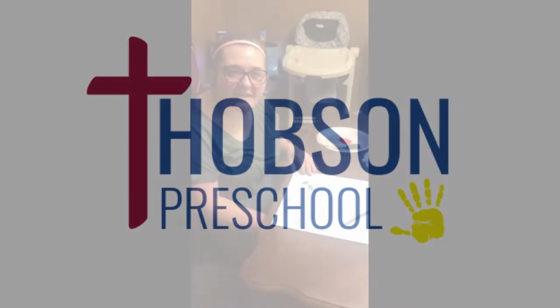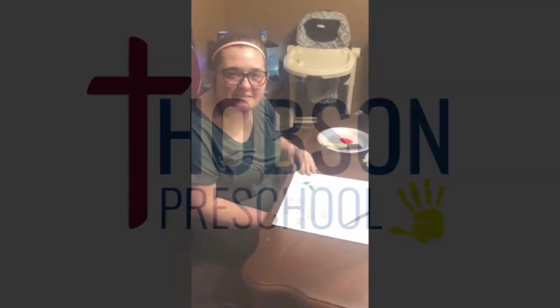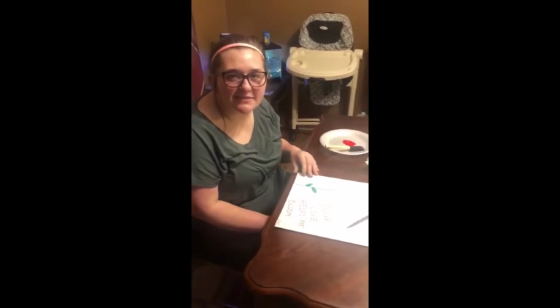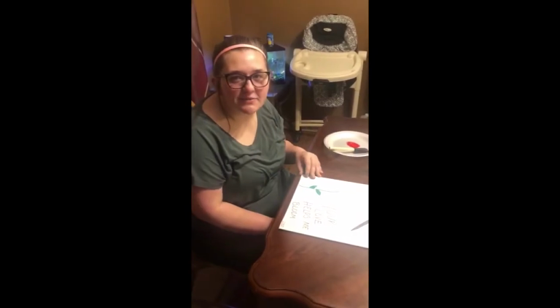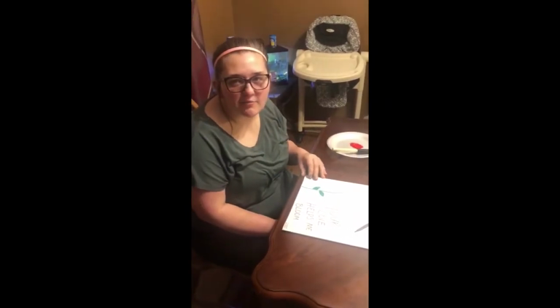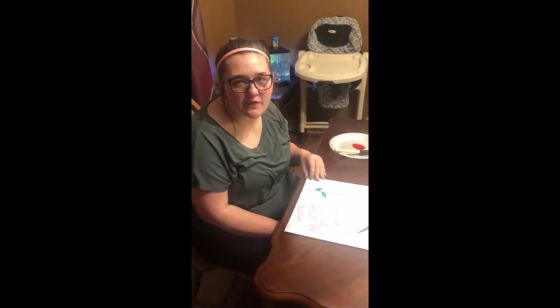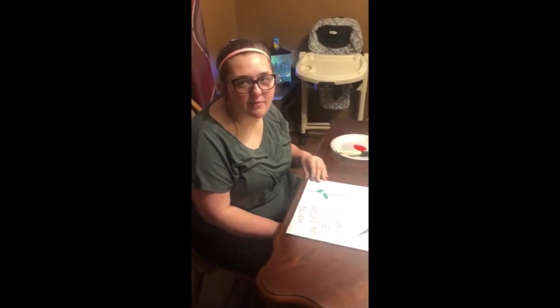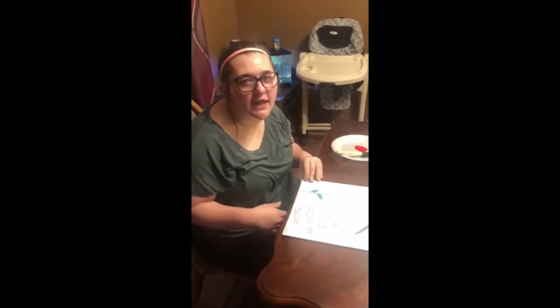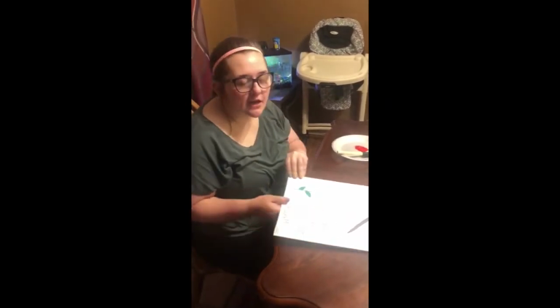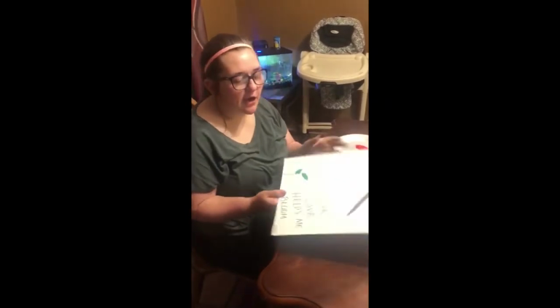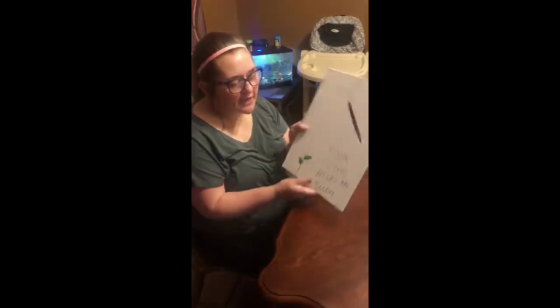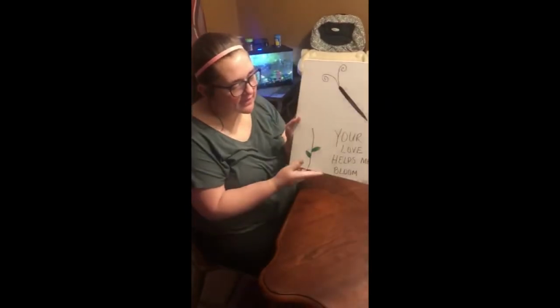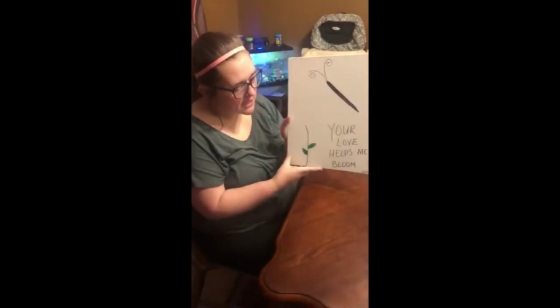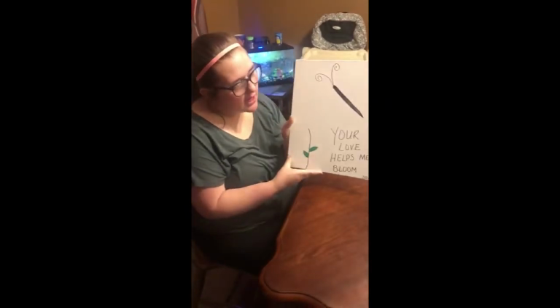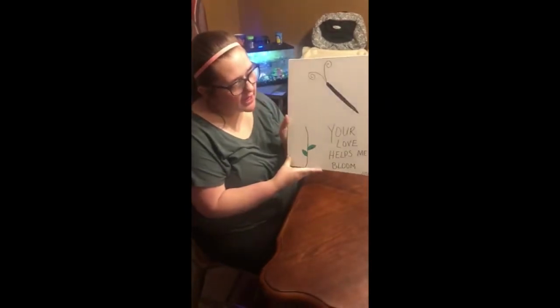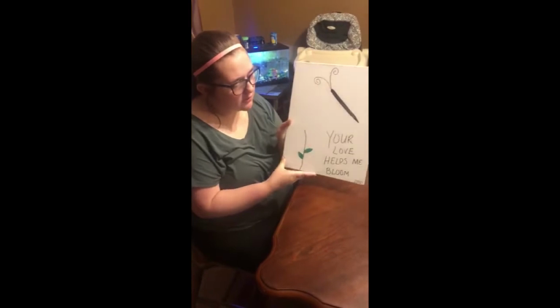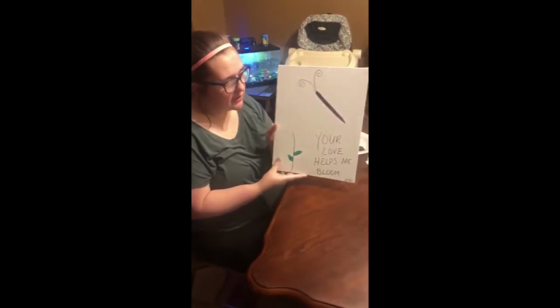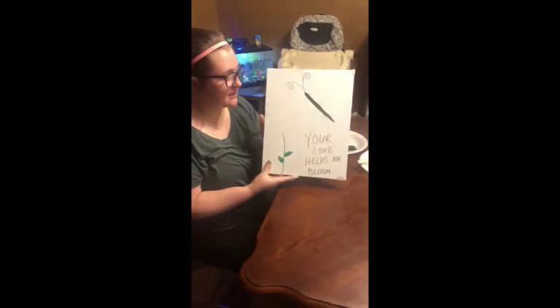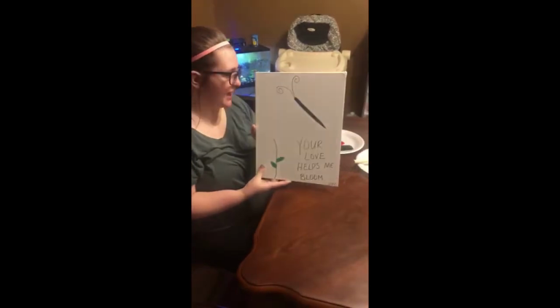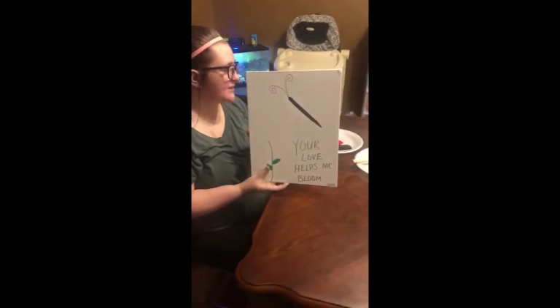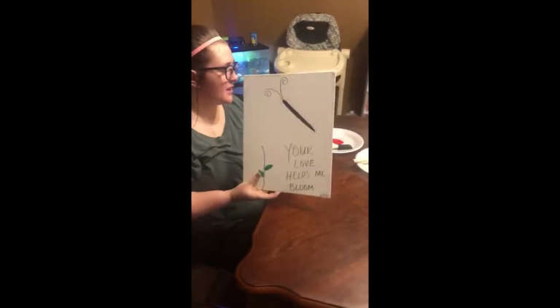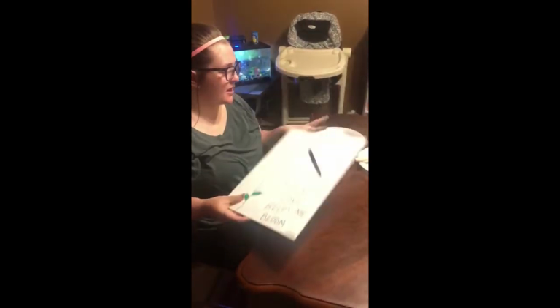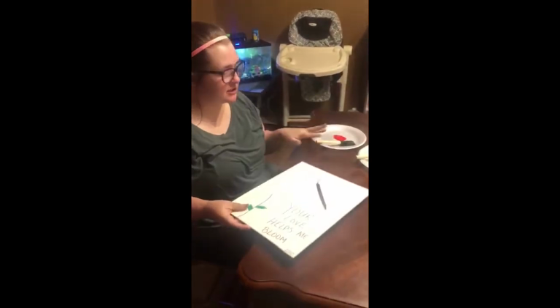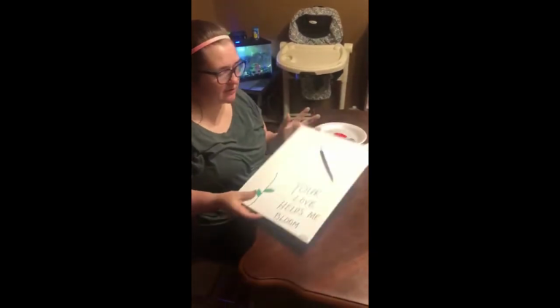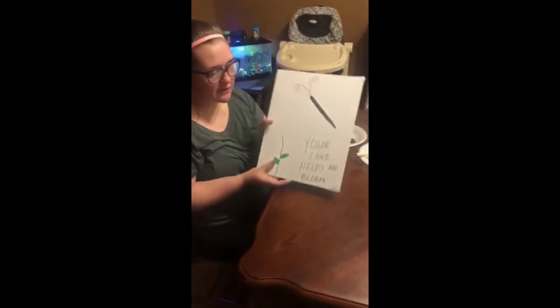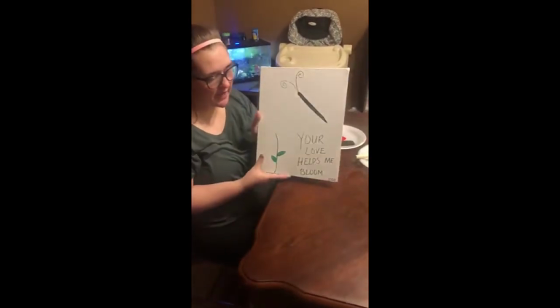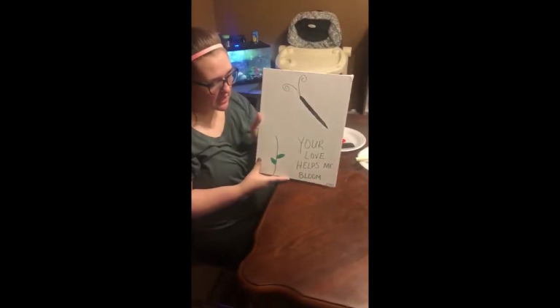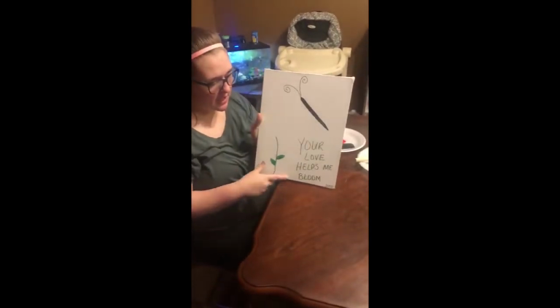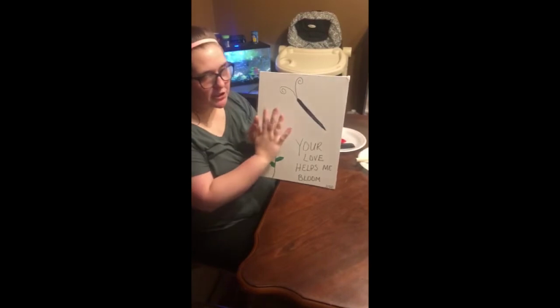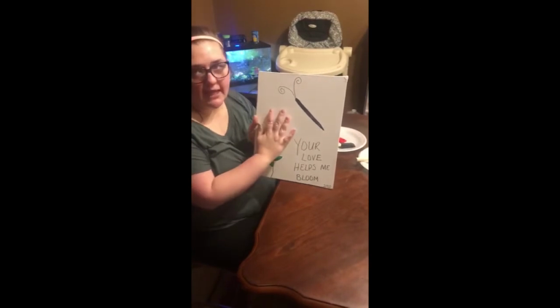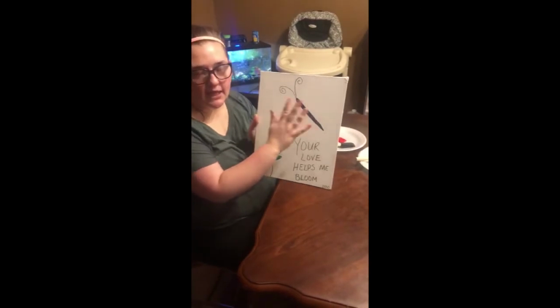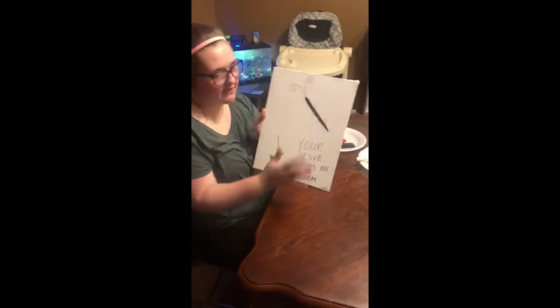Hi guys, this is Ms. Kelsey and this week at Hobson our theme is Mother's Day. Here I've made a canvas and what you'll need for this is a canvas and then just two different colors of paint. I'm just going to do his hand and his feet.